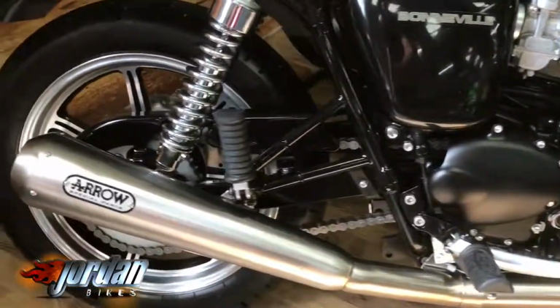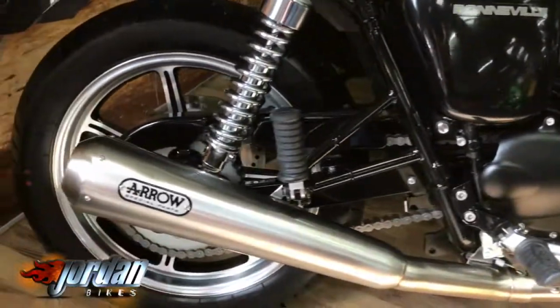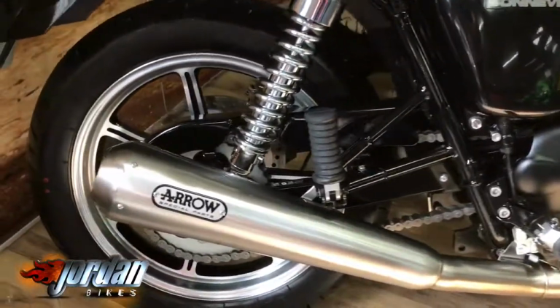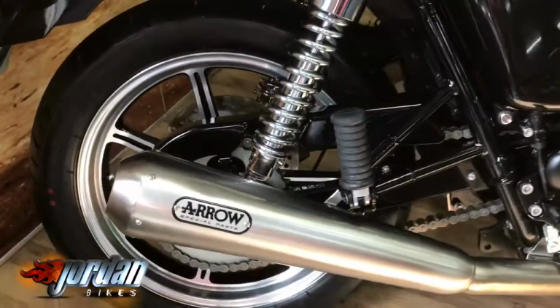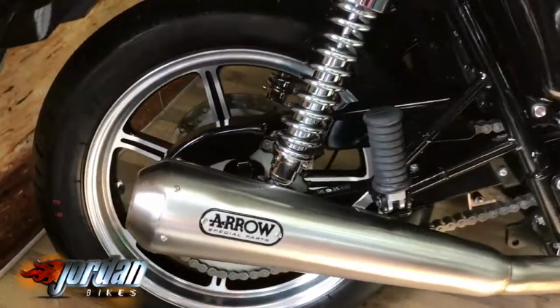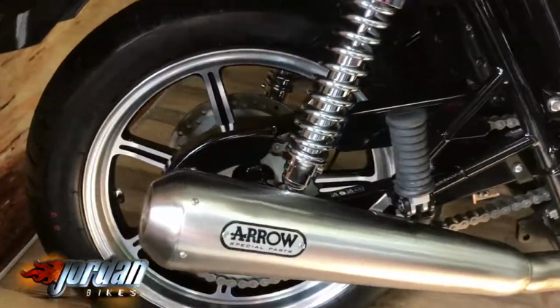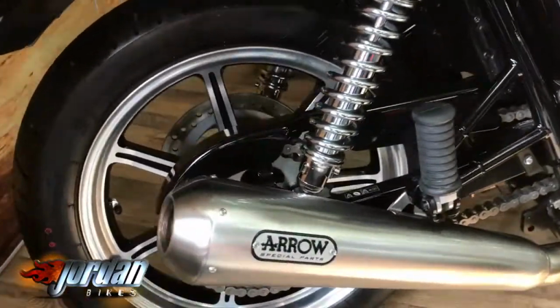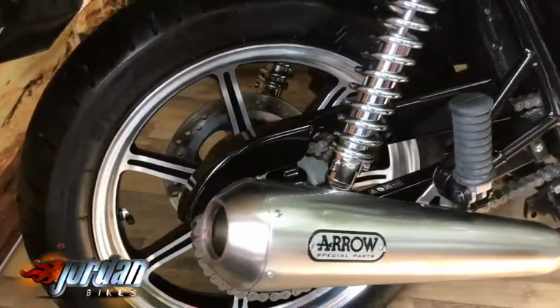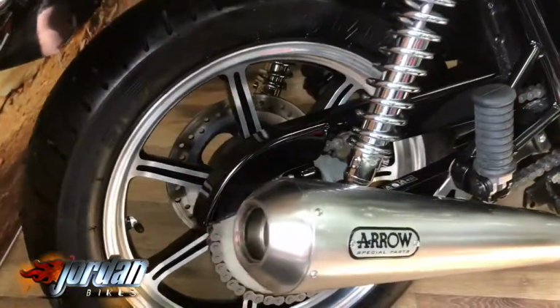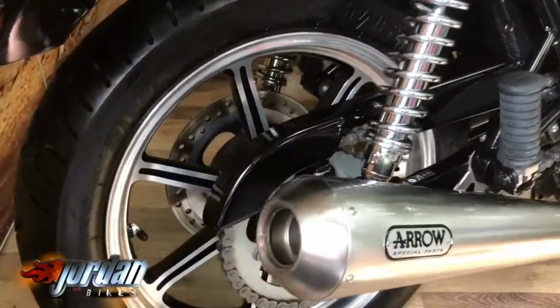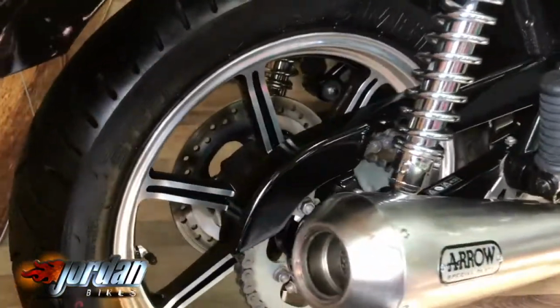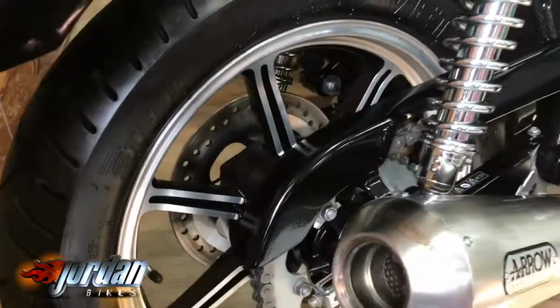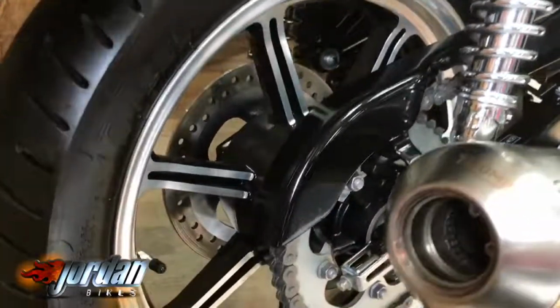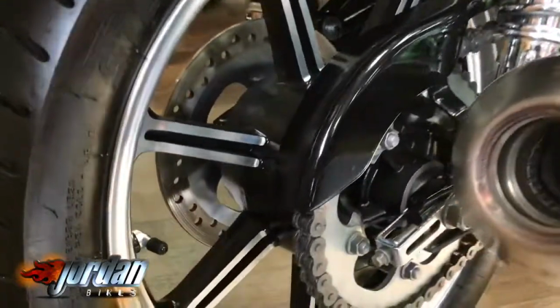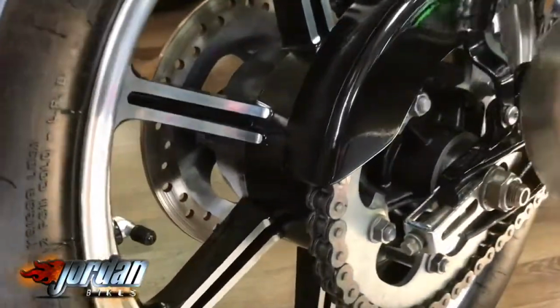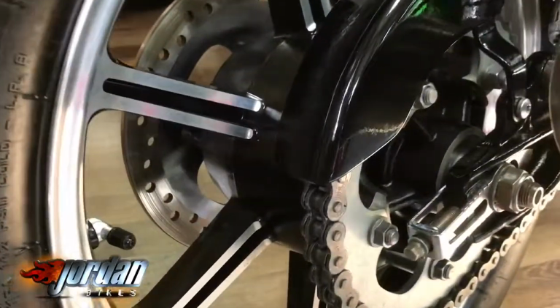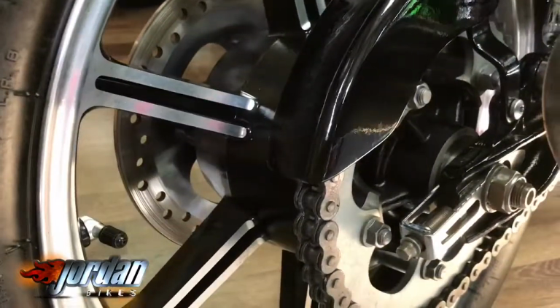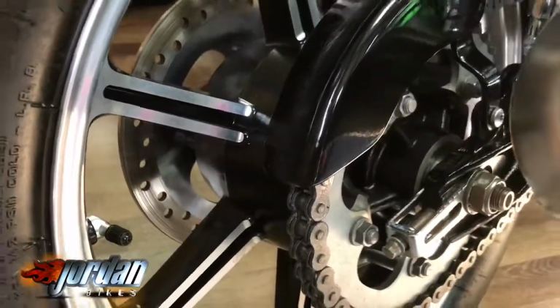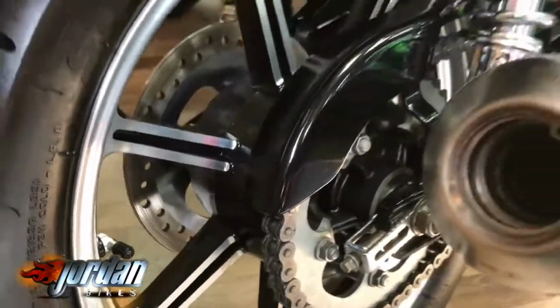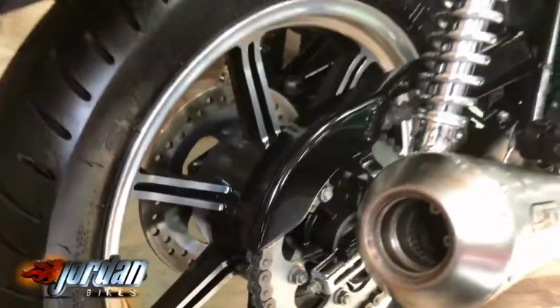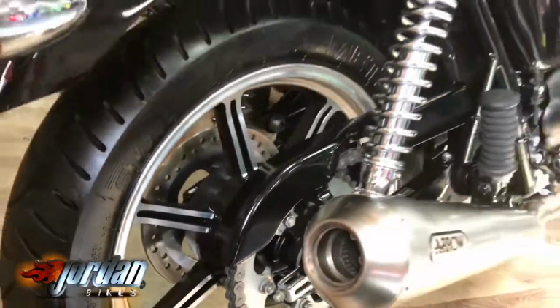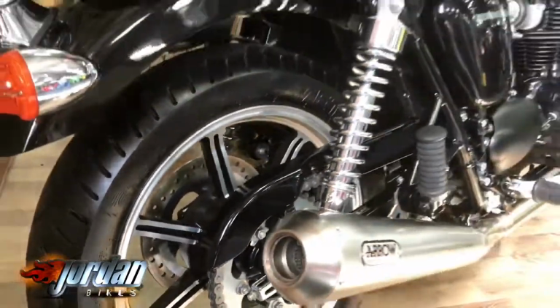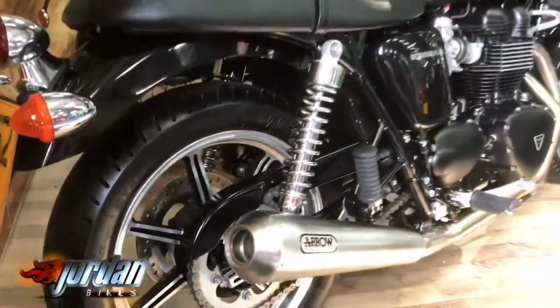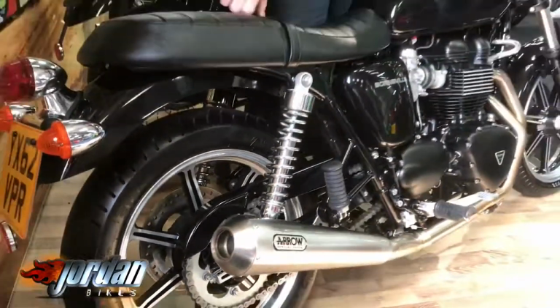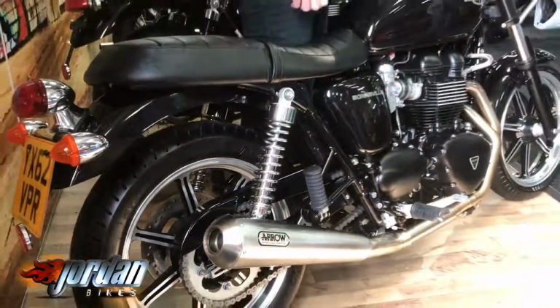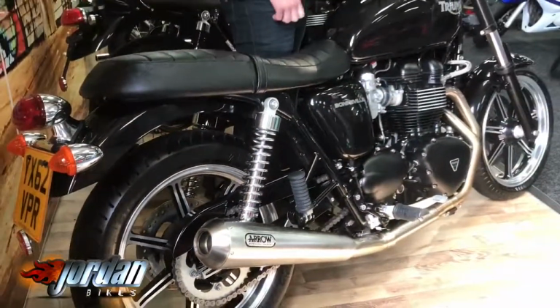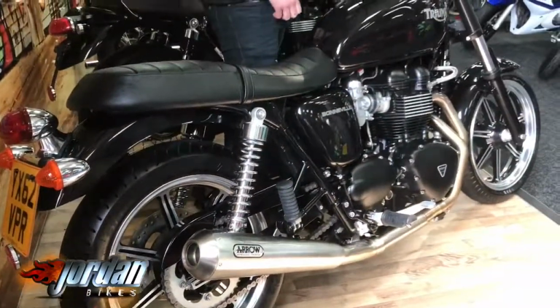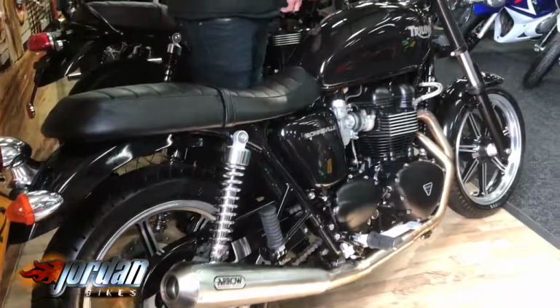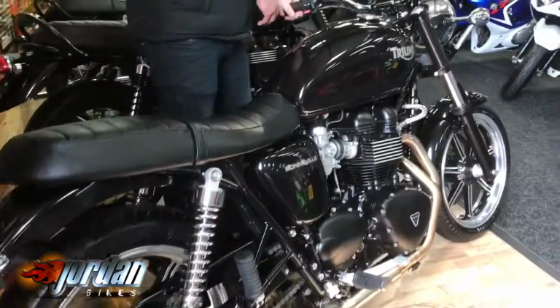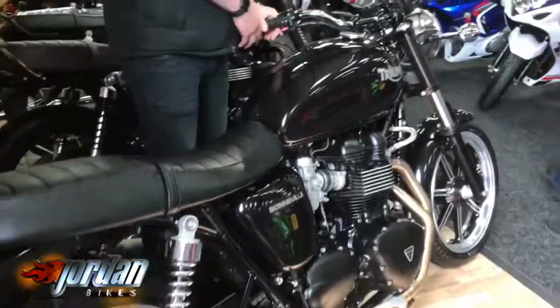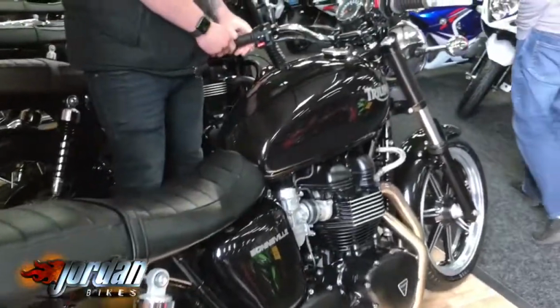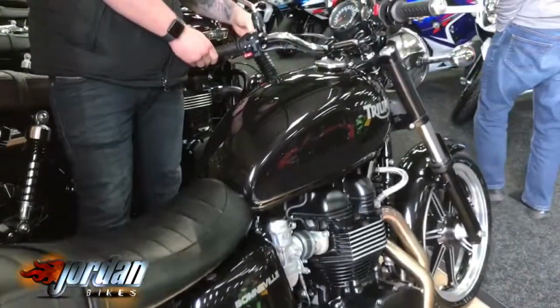And honestly, it is just absolutely as new. It almost needs running in still. You get the rev counter on the SE as well, so we'll show you the clock in a second.